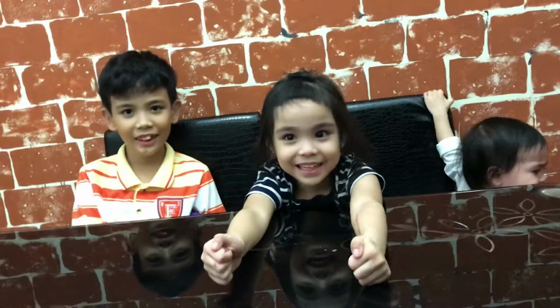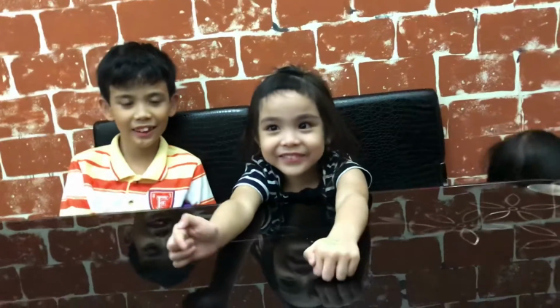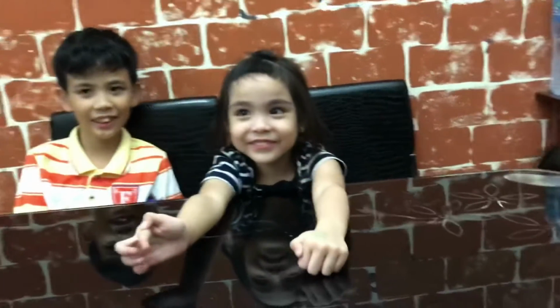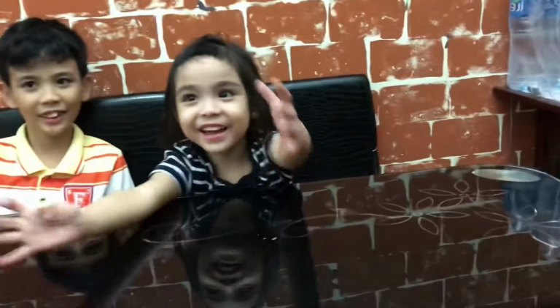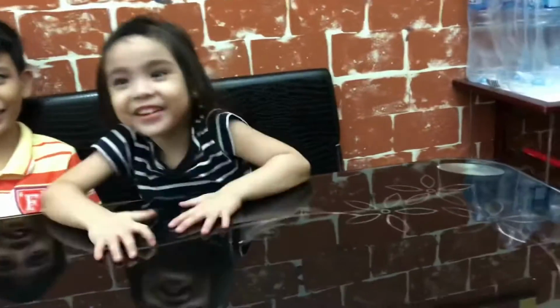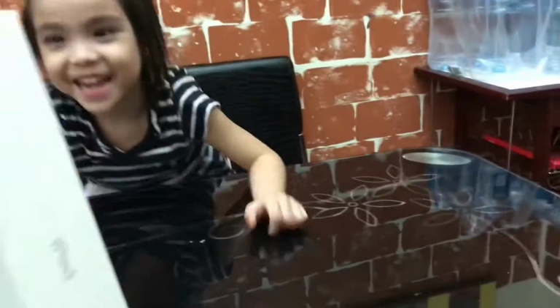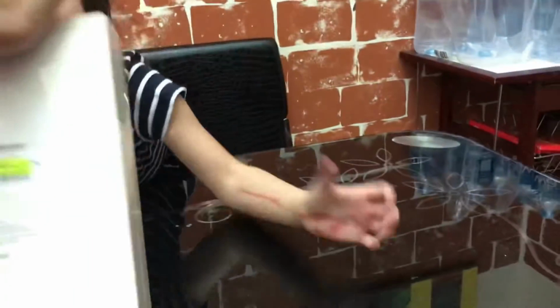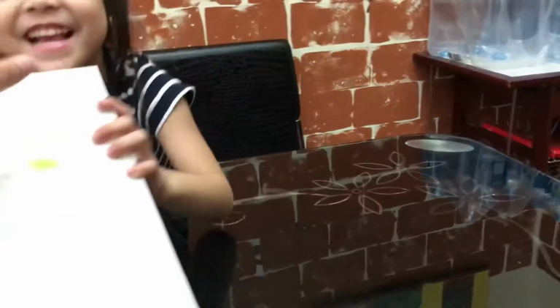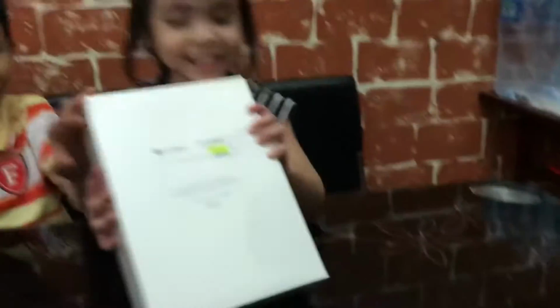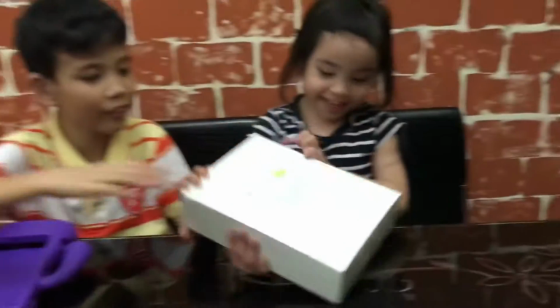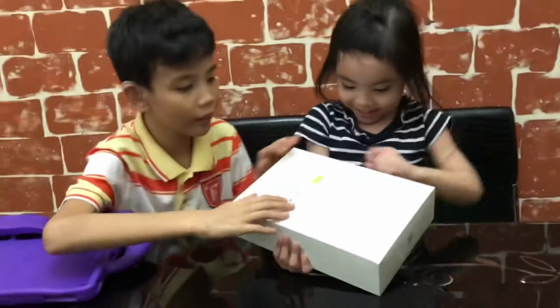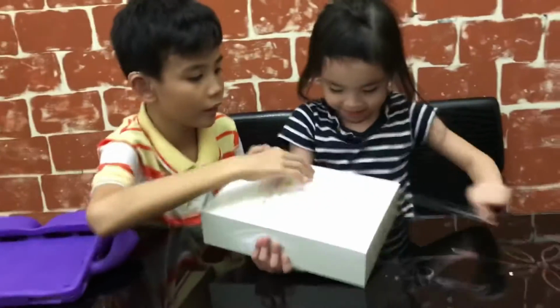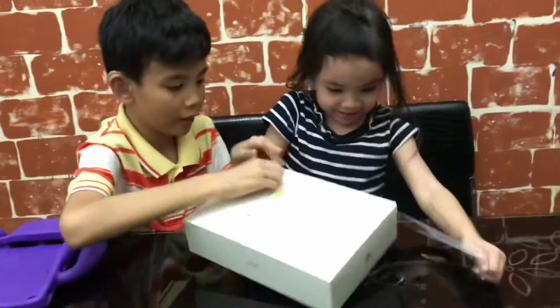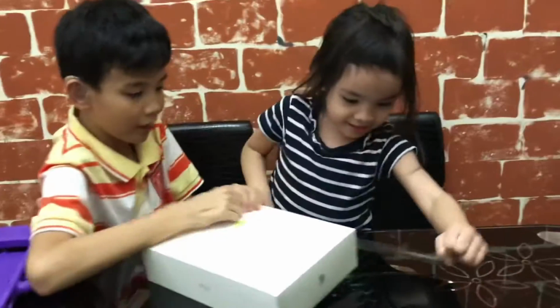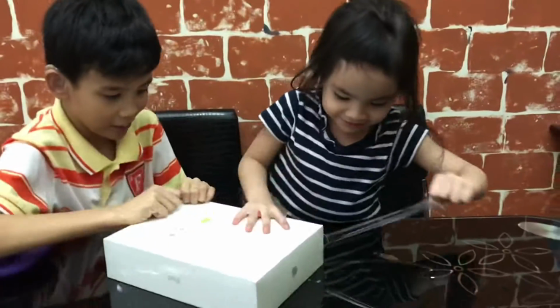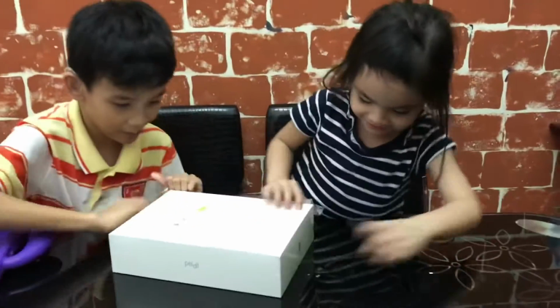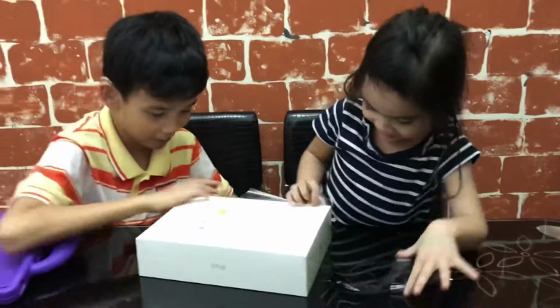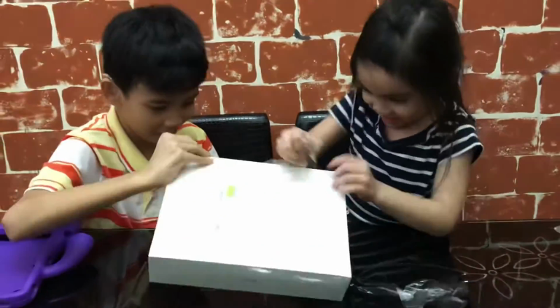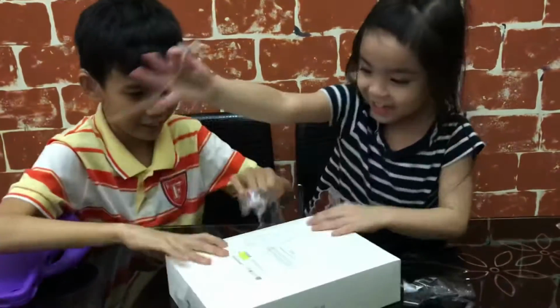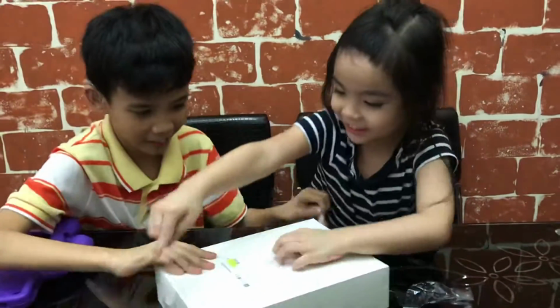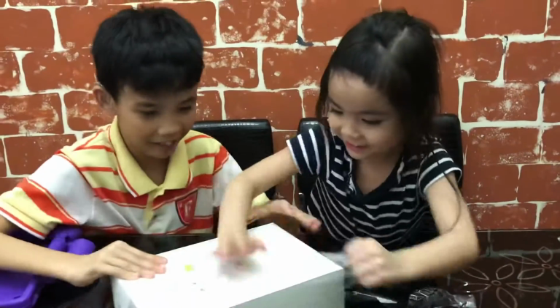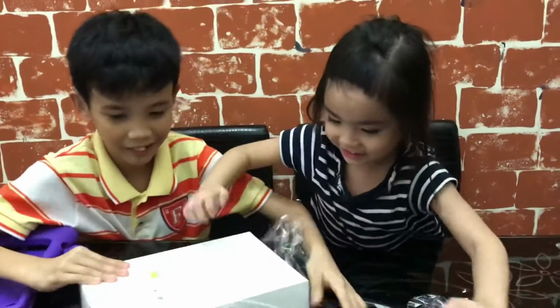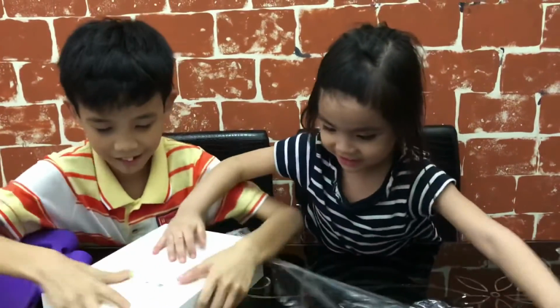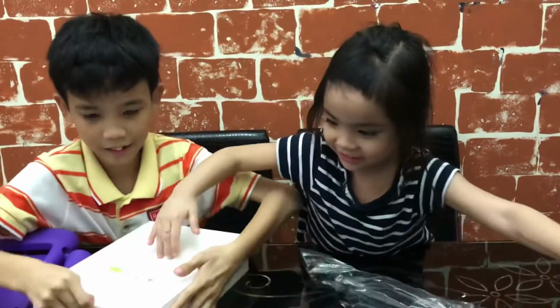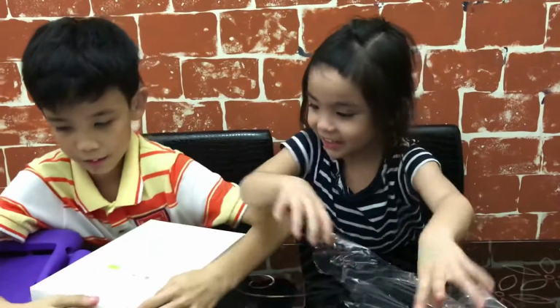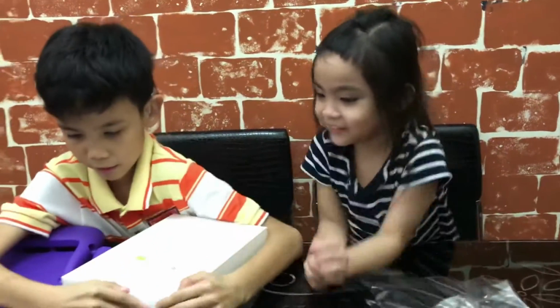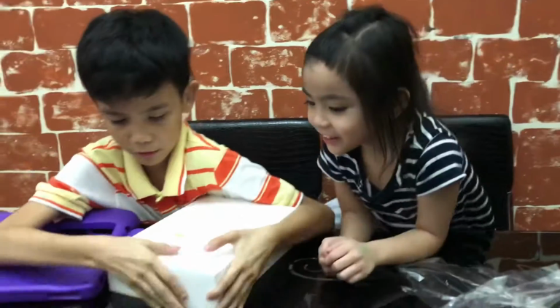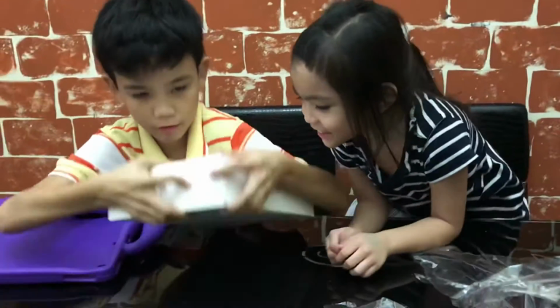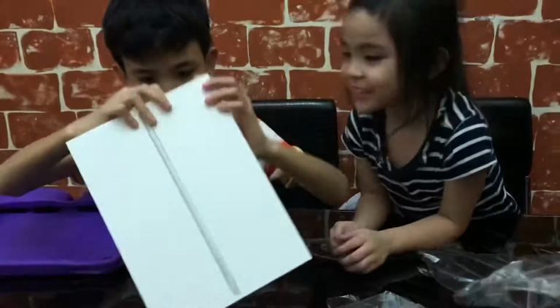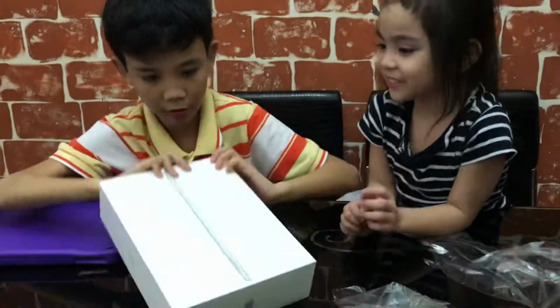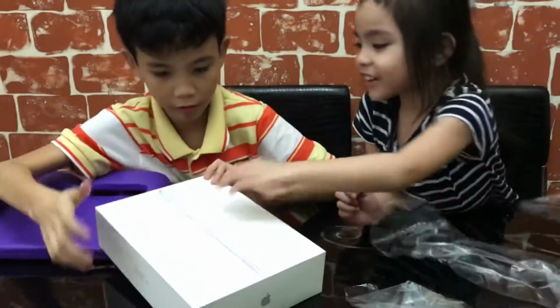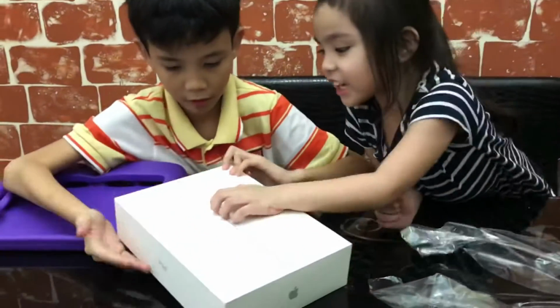We're going to read! Hey, I got this! There it was! Whoa! I can't even just watch it!